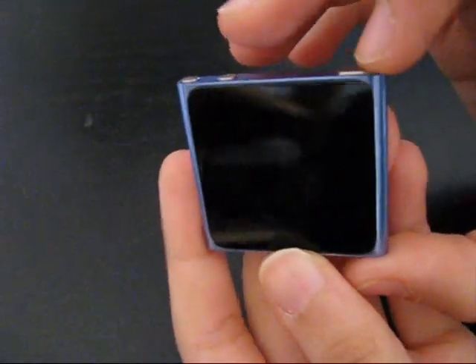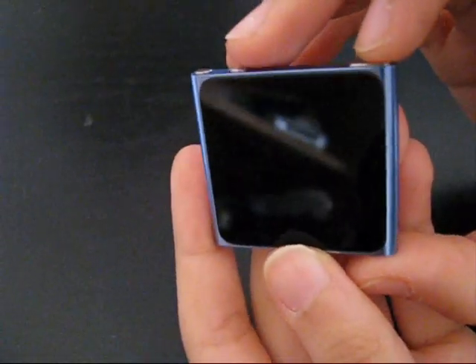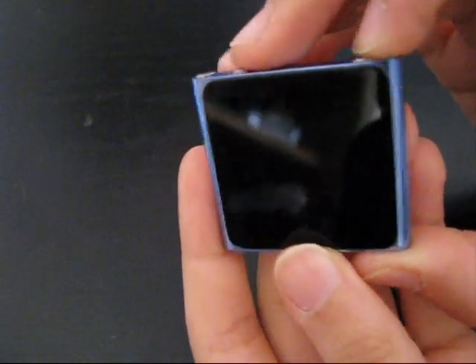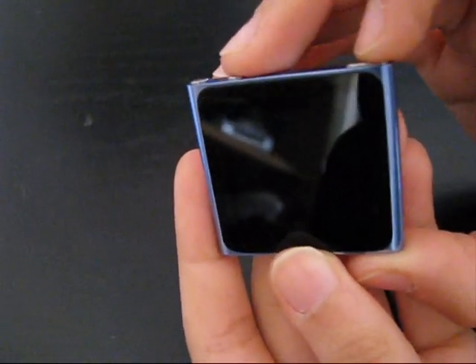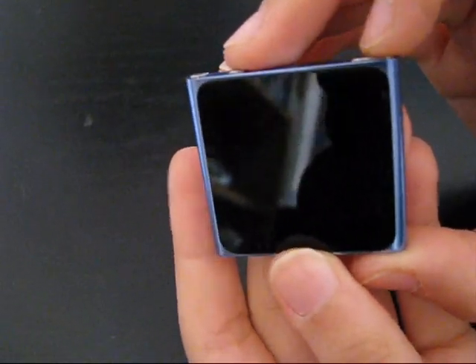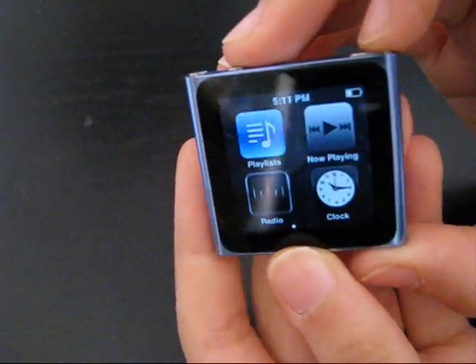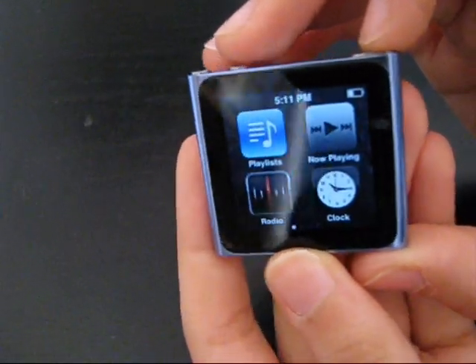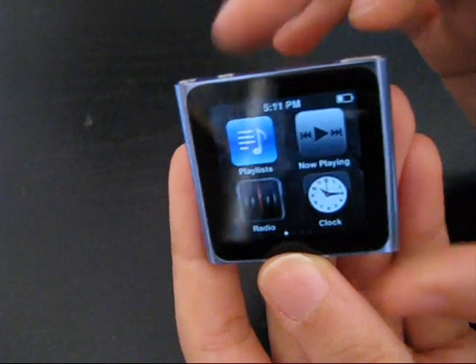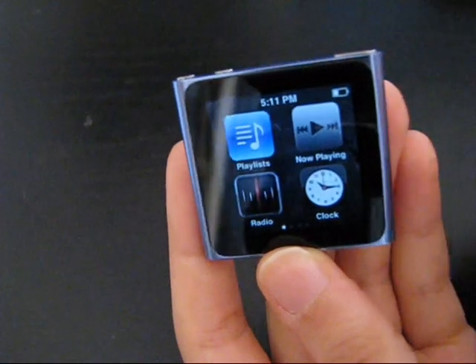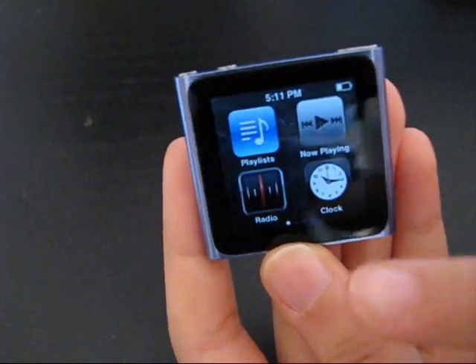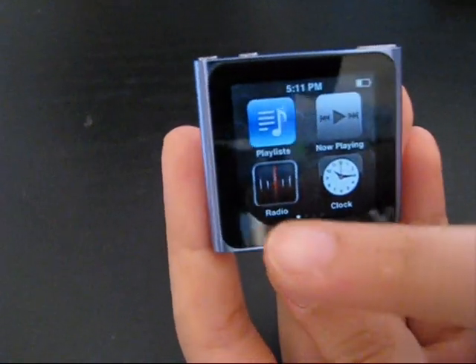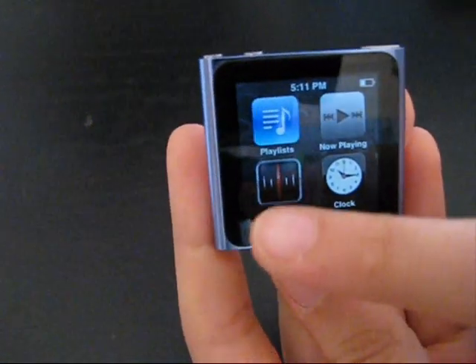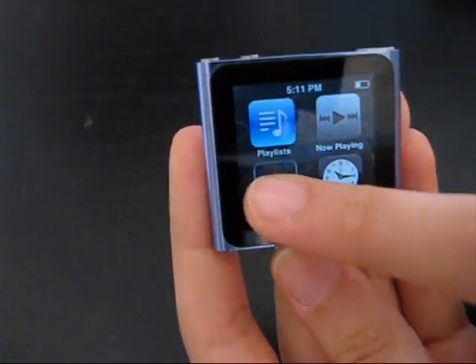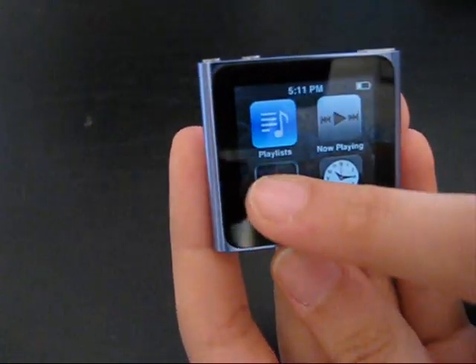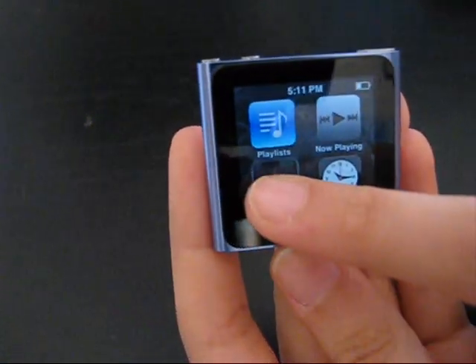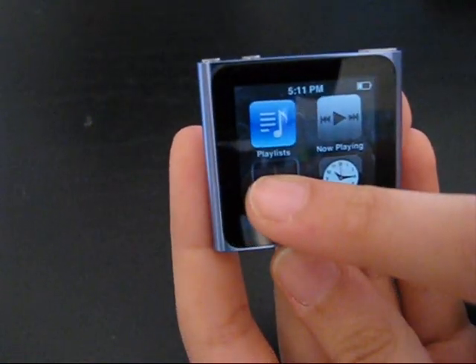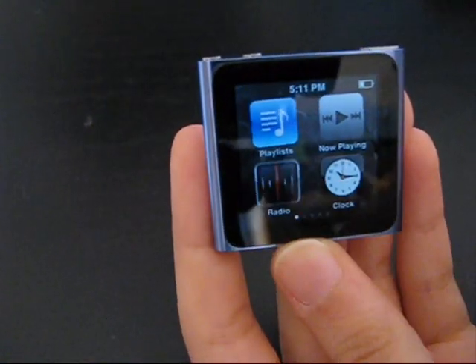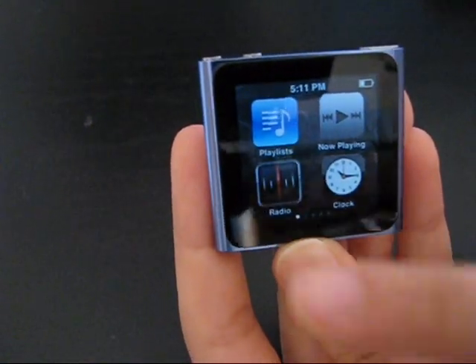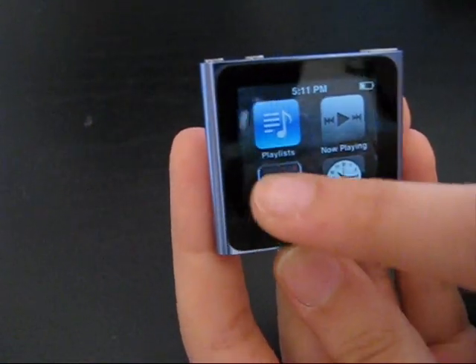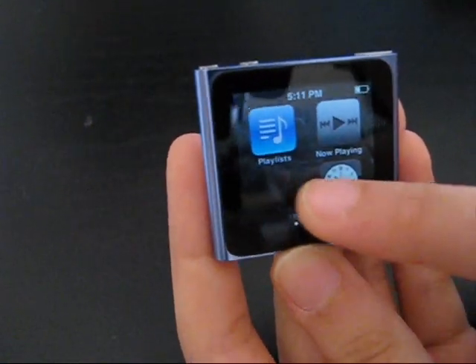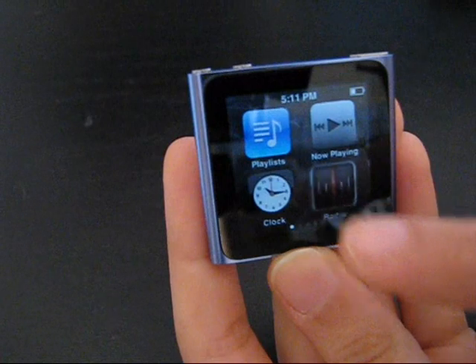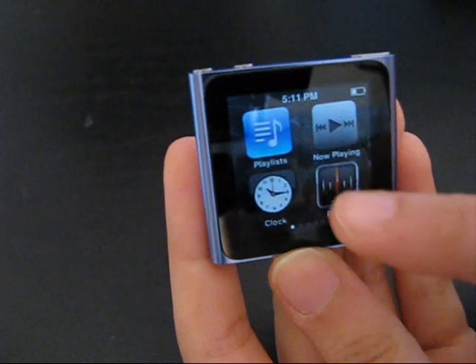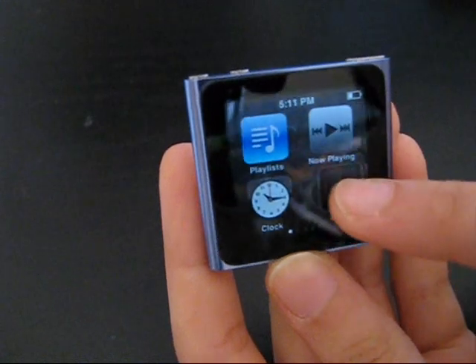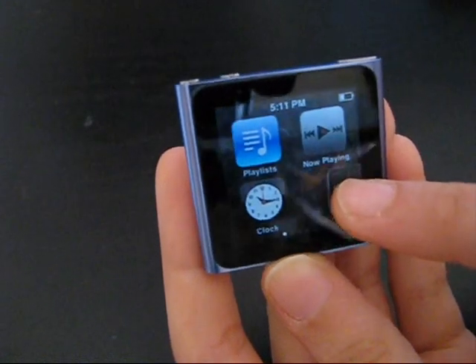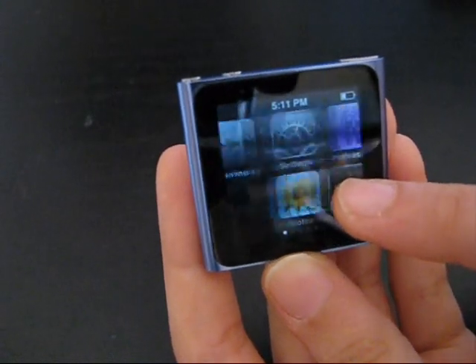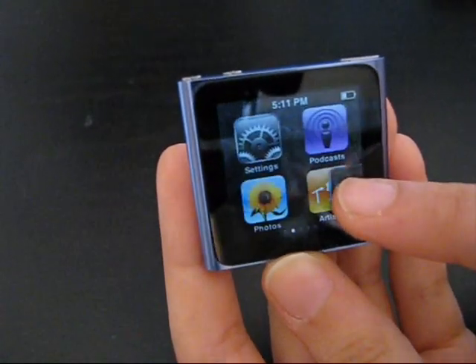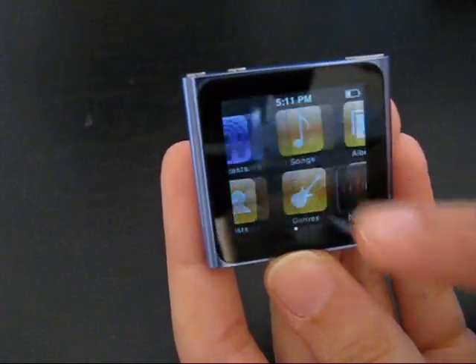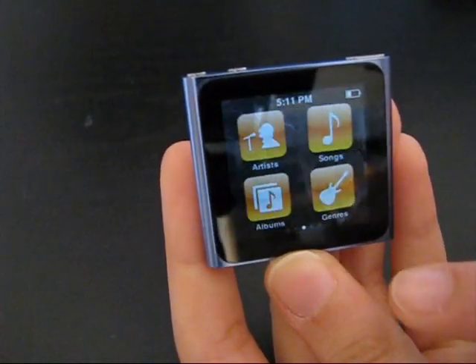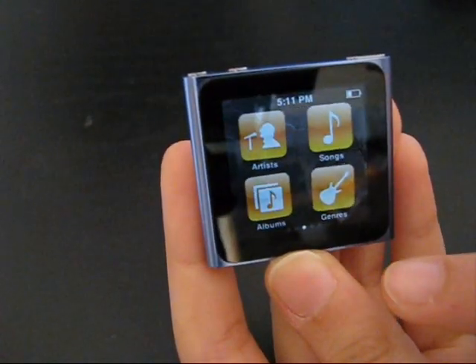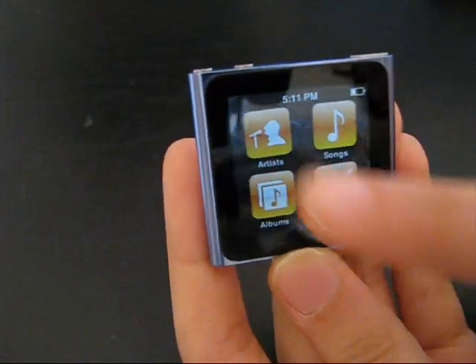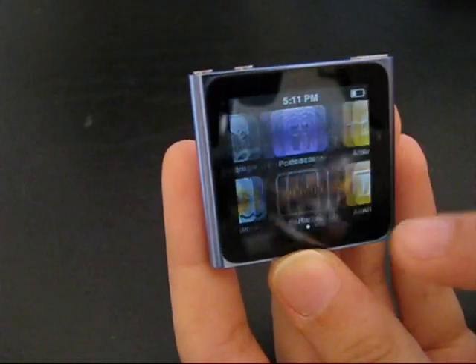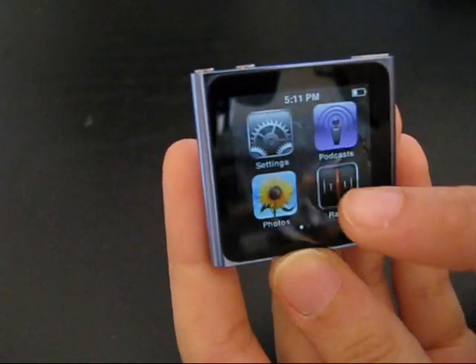Starting up by clicking the lock button, you've got your home screen and you can just by pressing these widgets you can move them around, and also move them to another group just by holding your fingers.